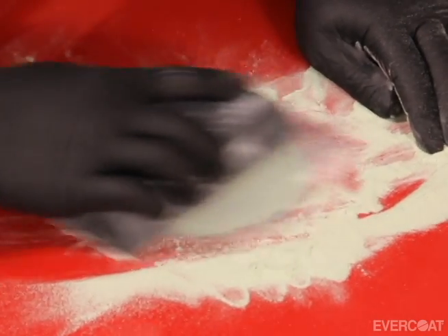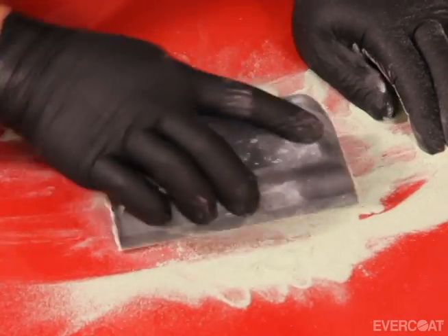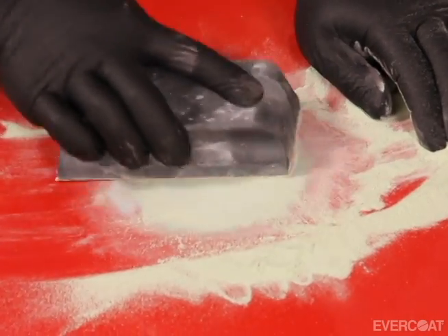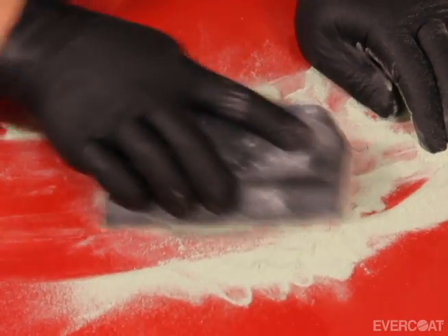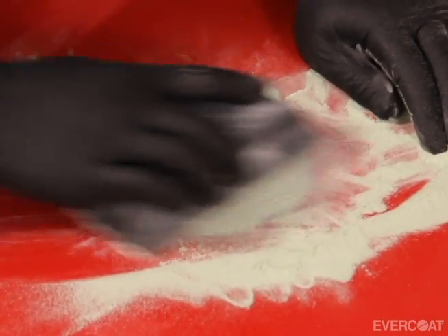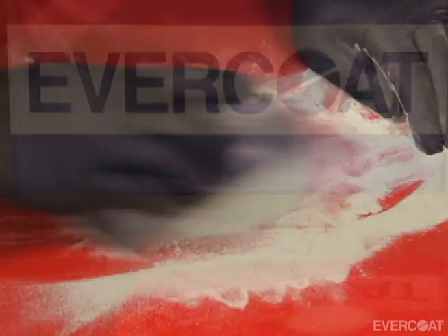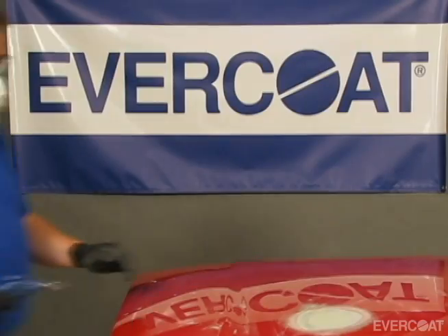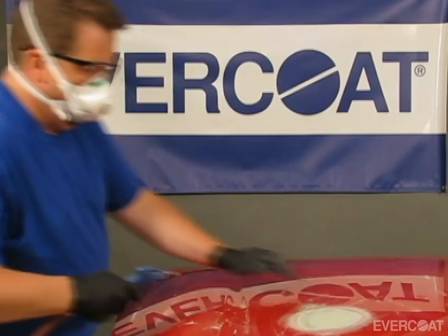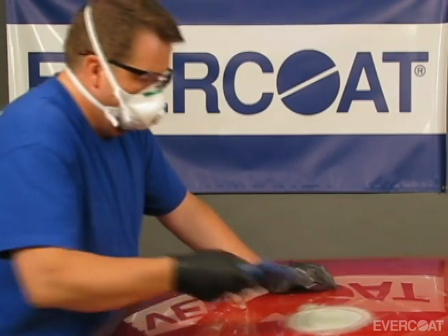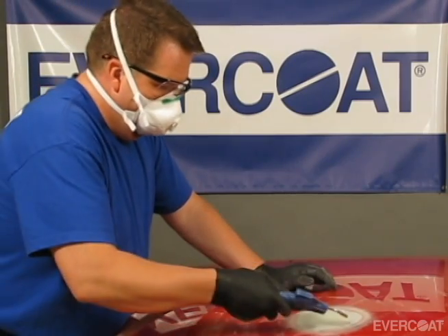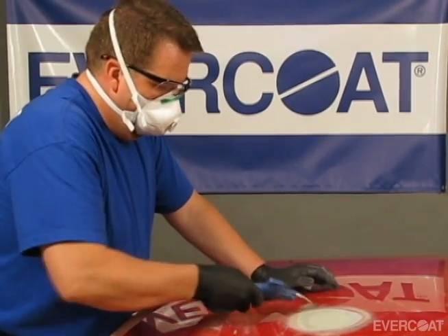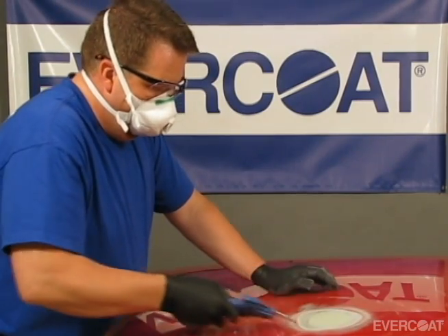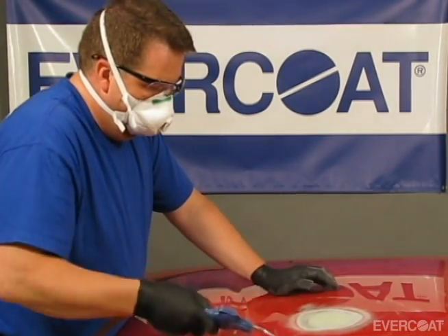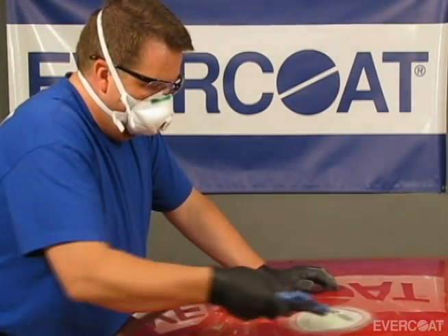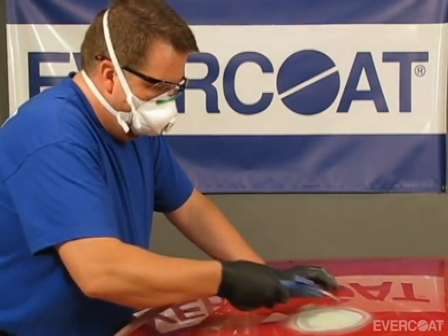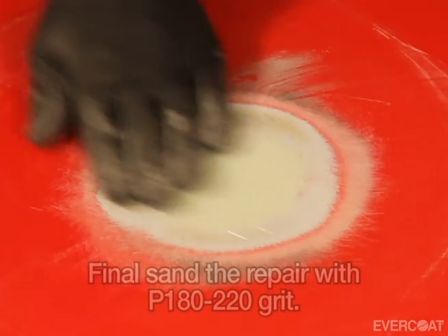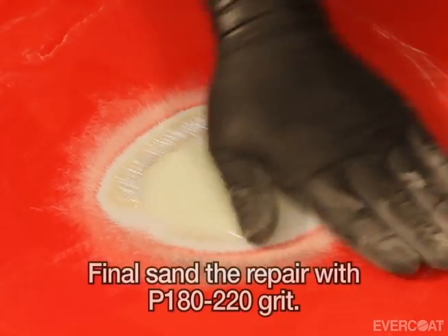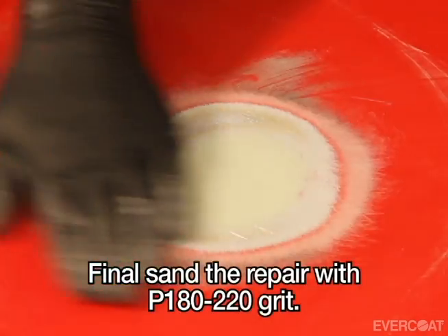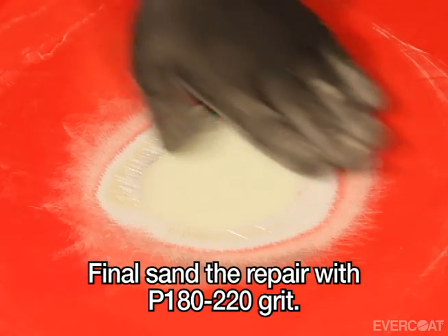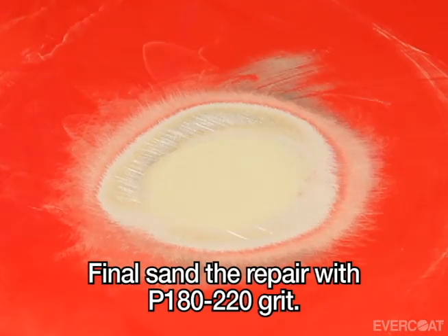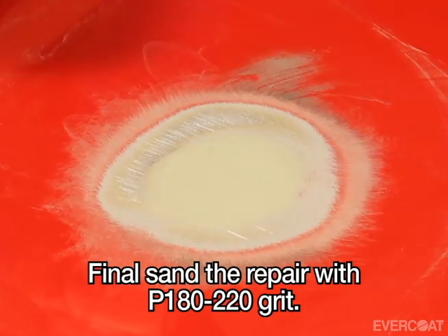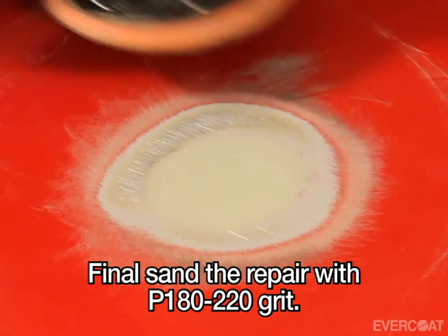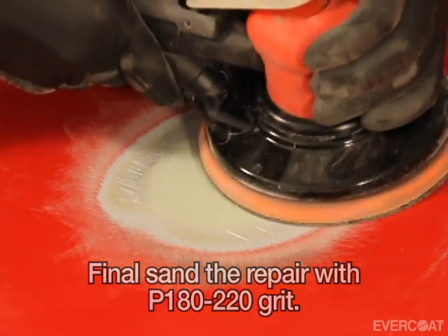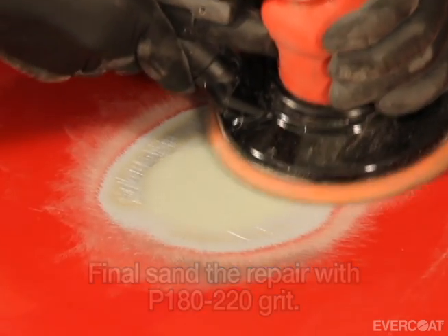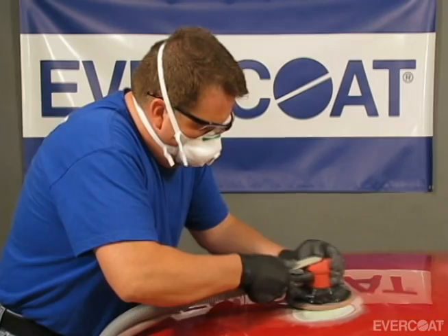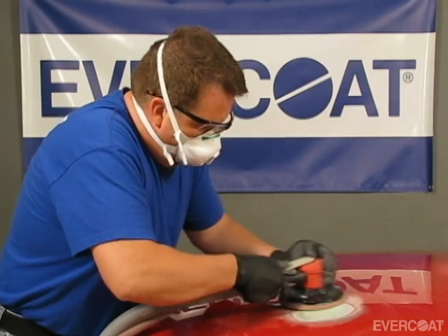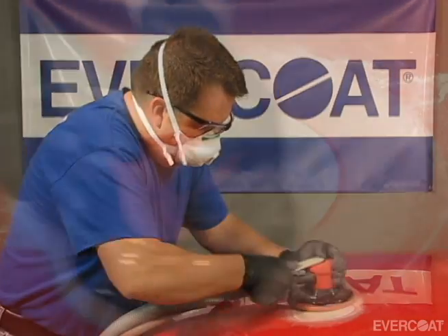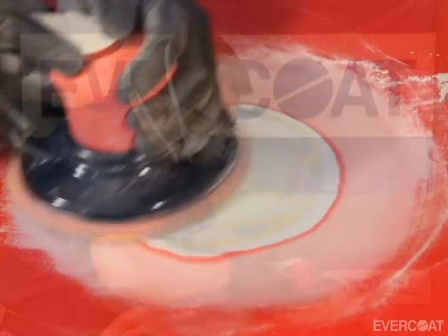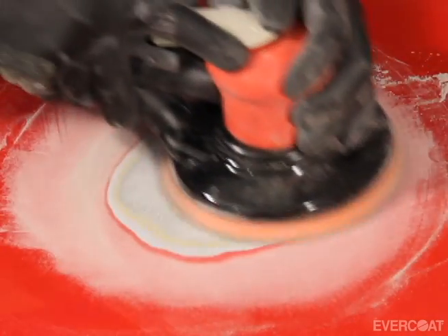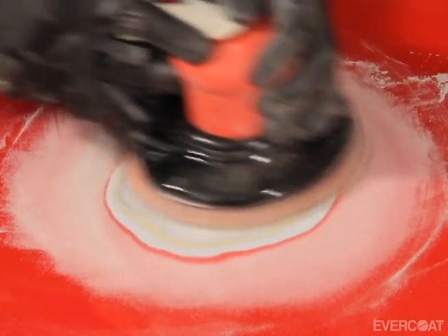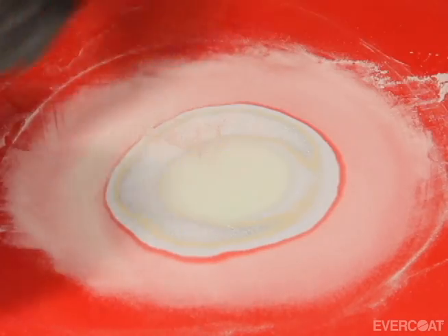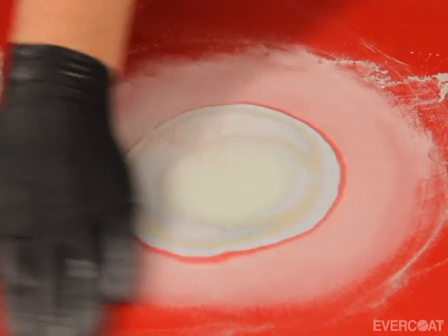When done shaping the filler, remove the dust with clean compressed air. Using P180 grit on an orbital sander, feather the repair and remove any coarse sand scratches from the paint.